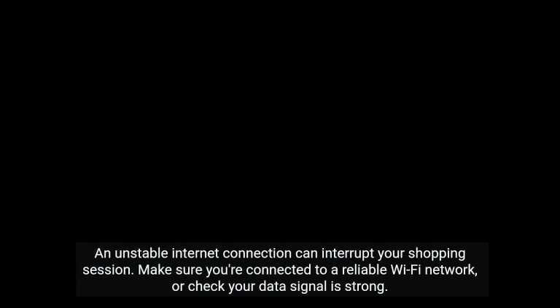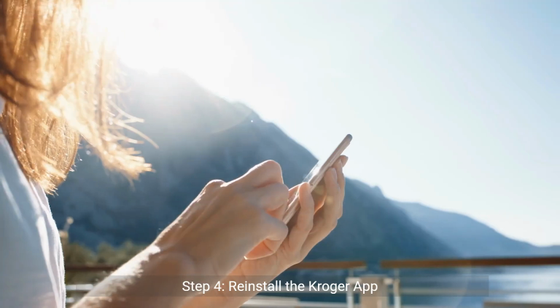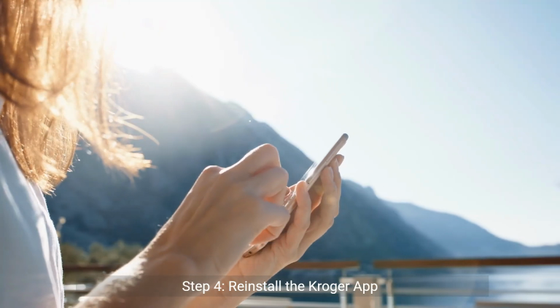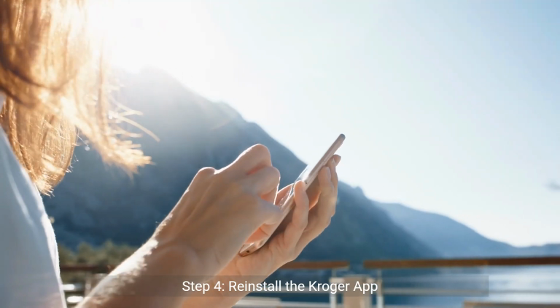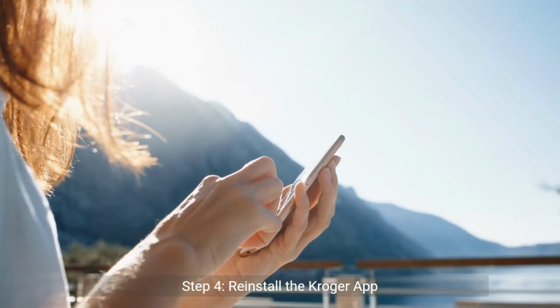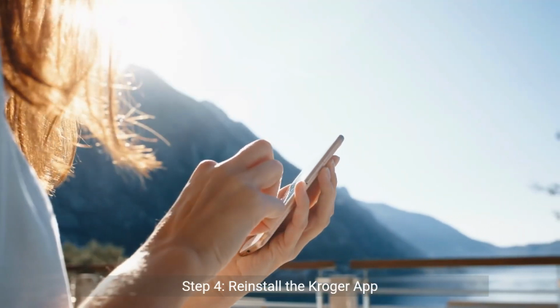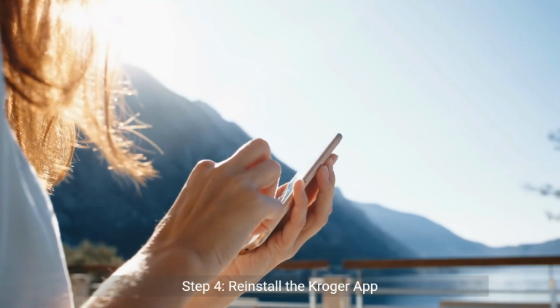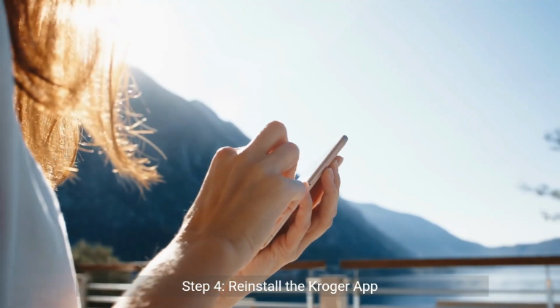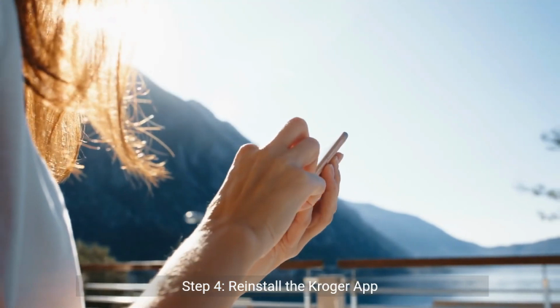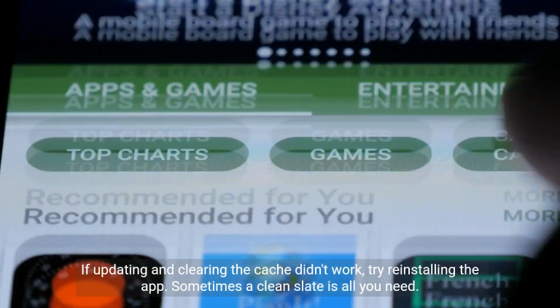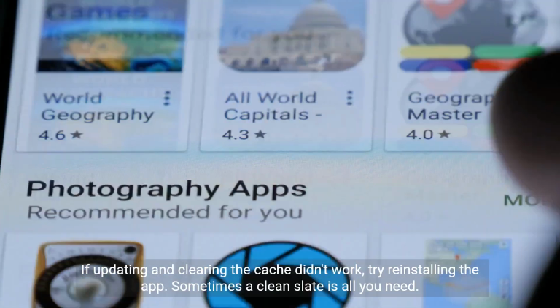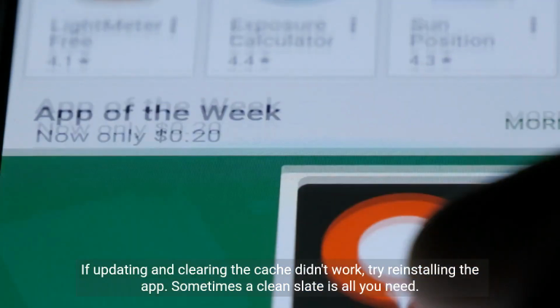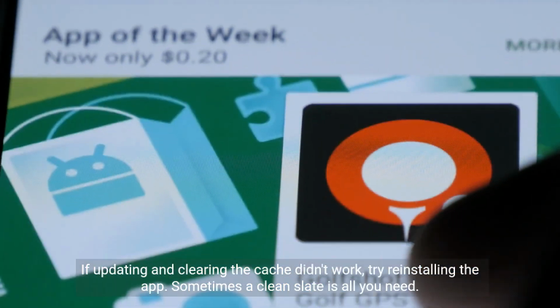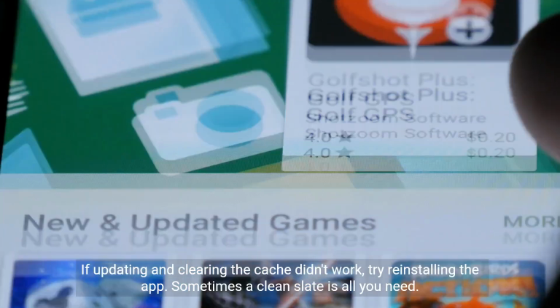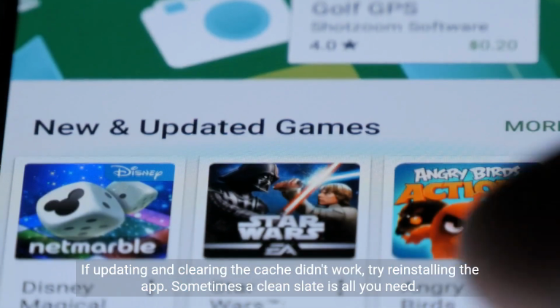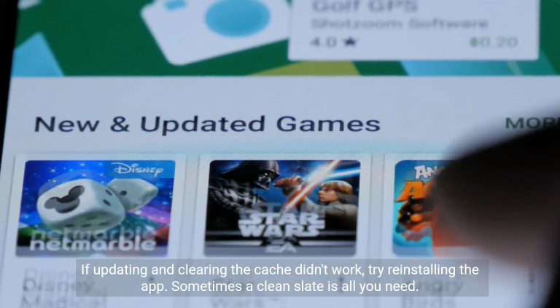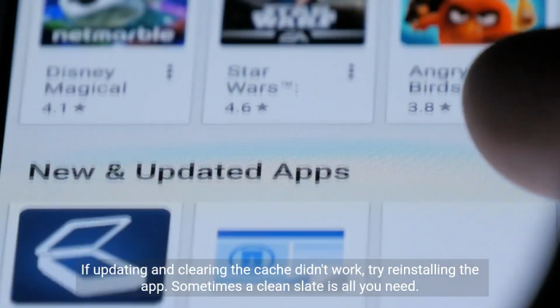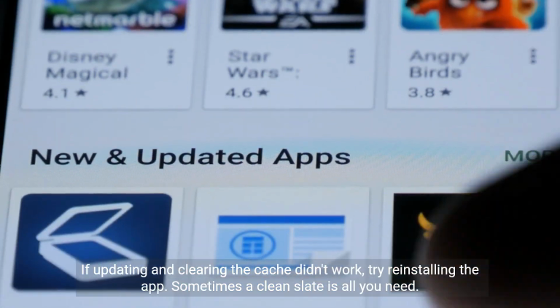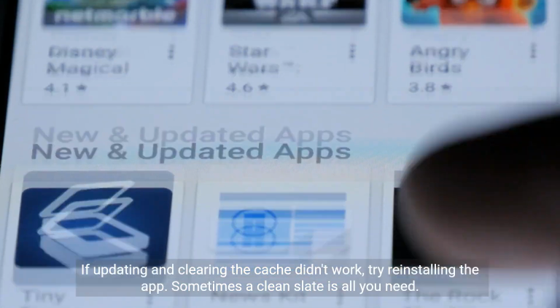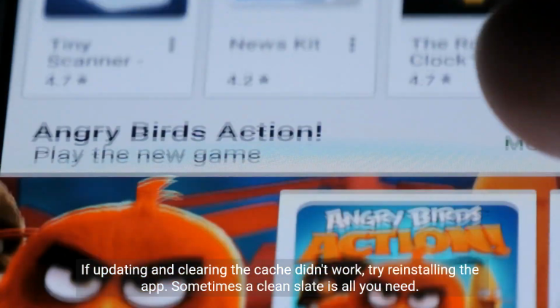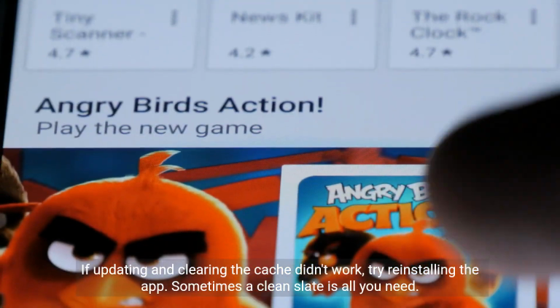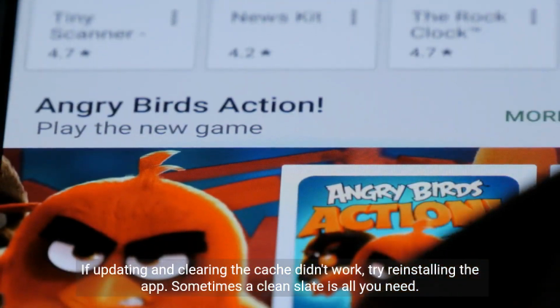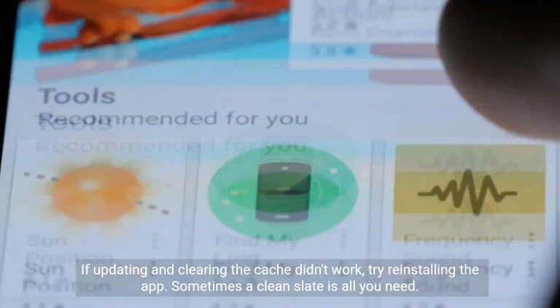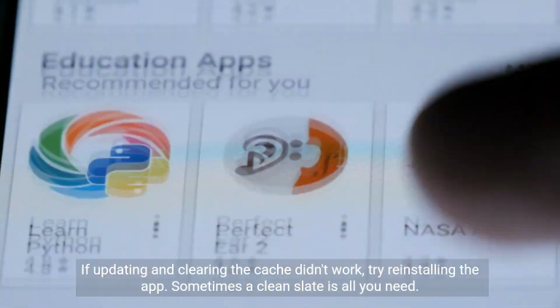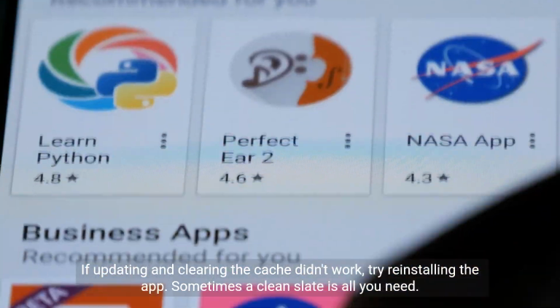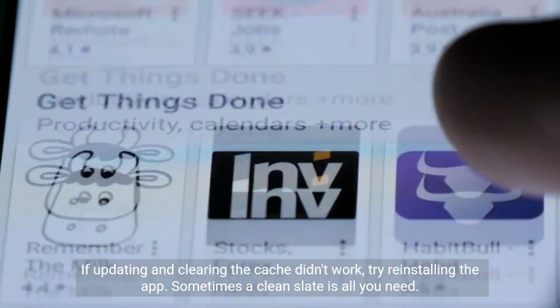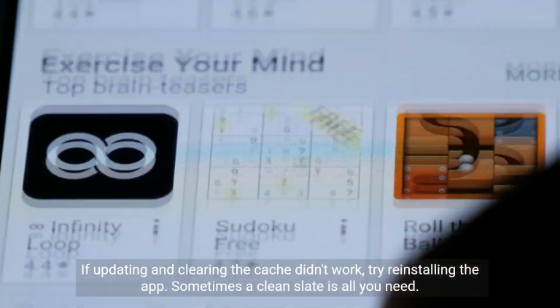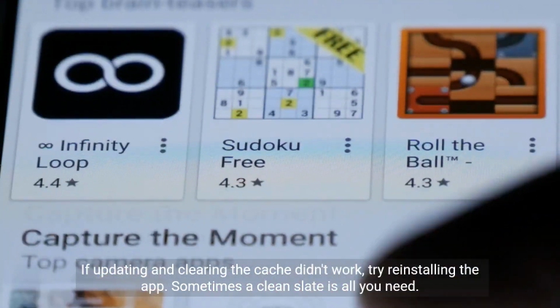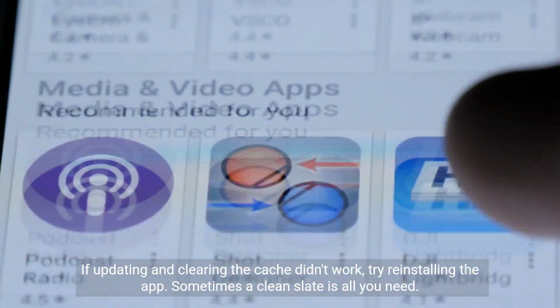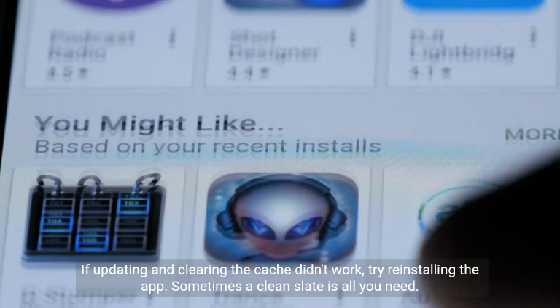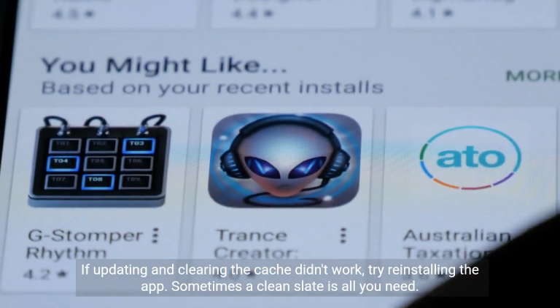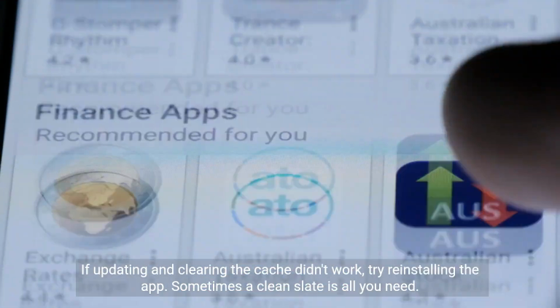Step 4: Reinstall the Kroger app. If updating and clearing the cache didn't work, try reinstalling the app. Sometimes a clean slate is all you need.